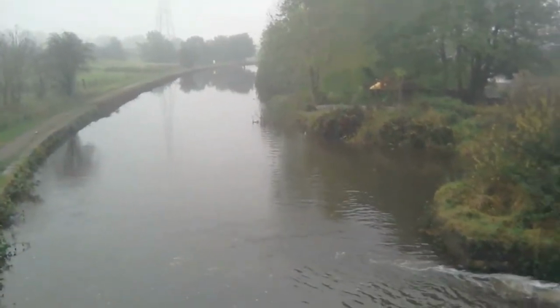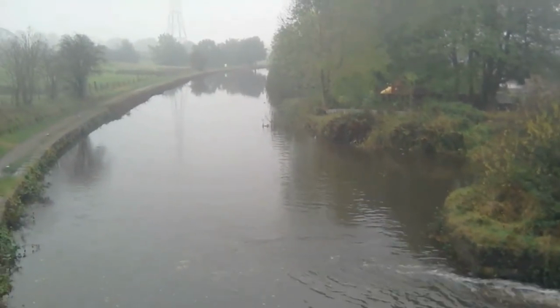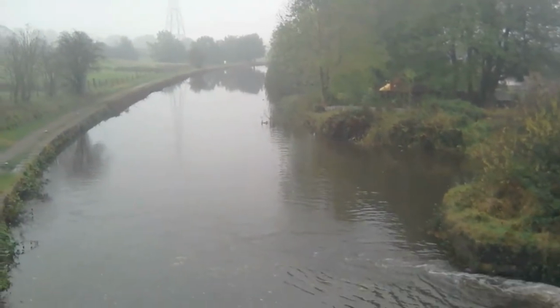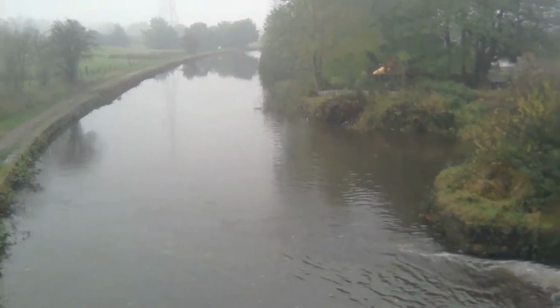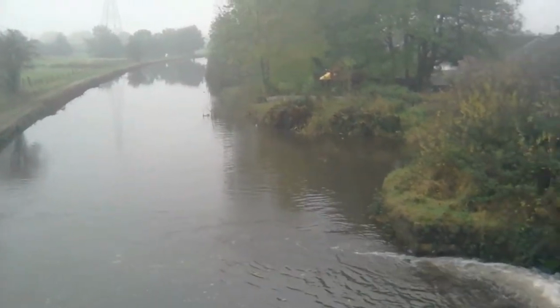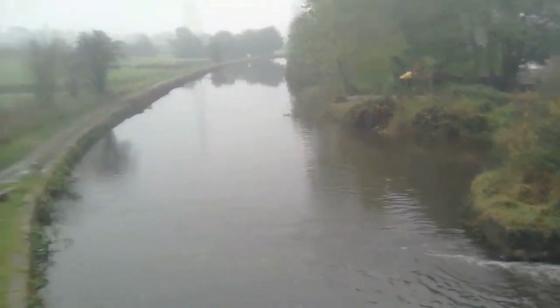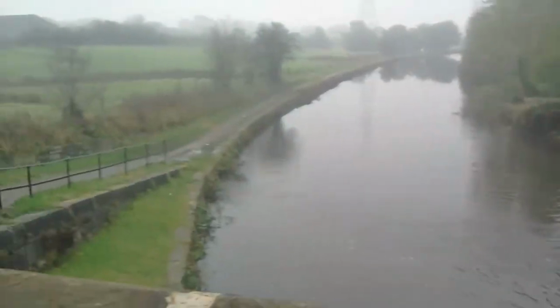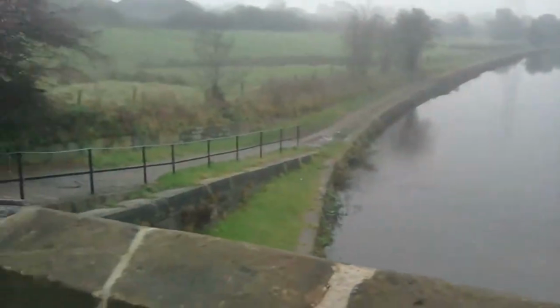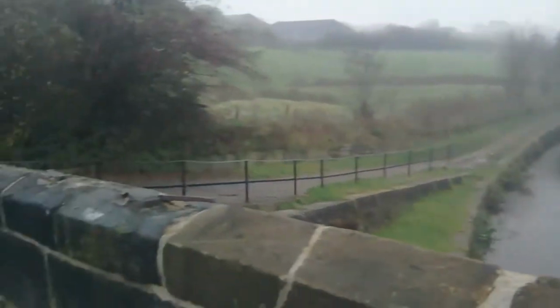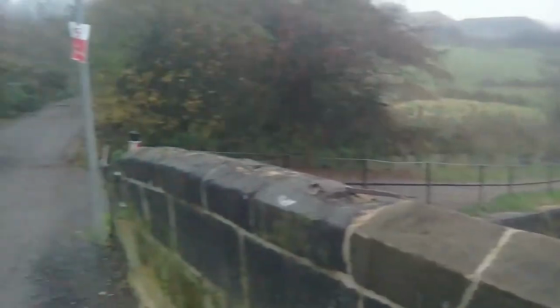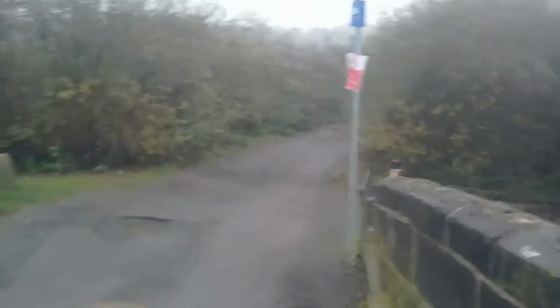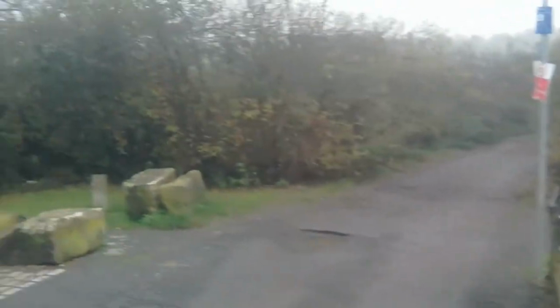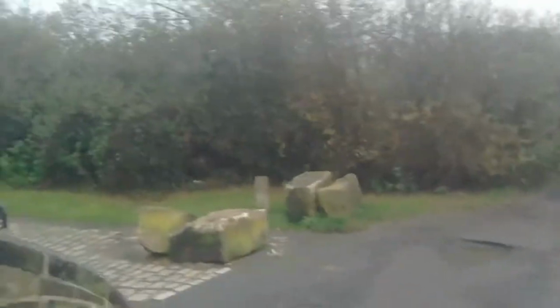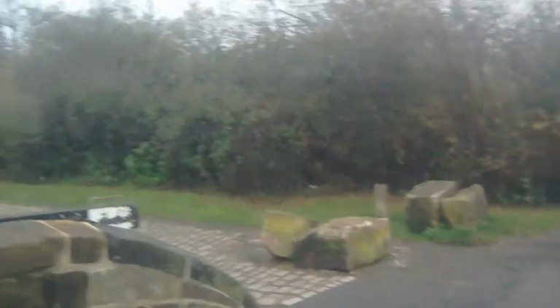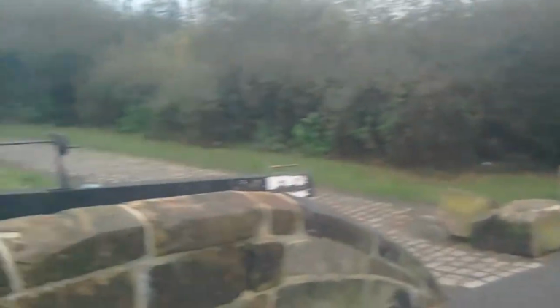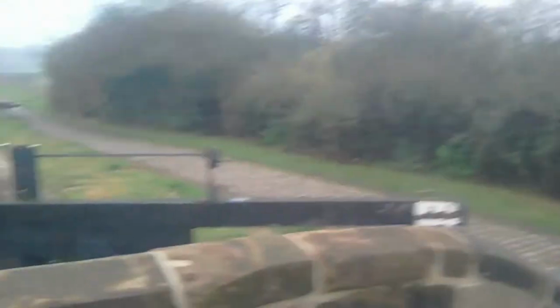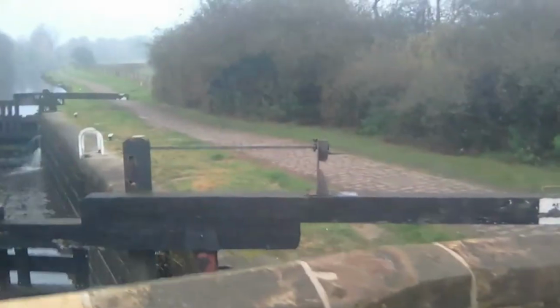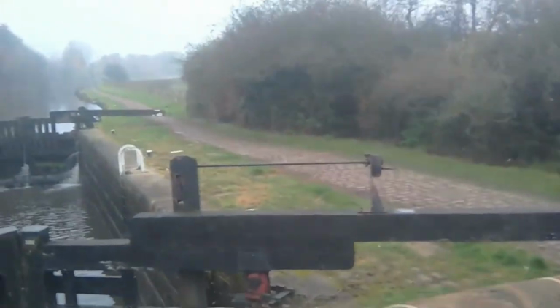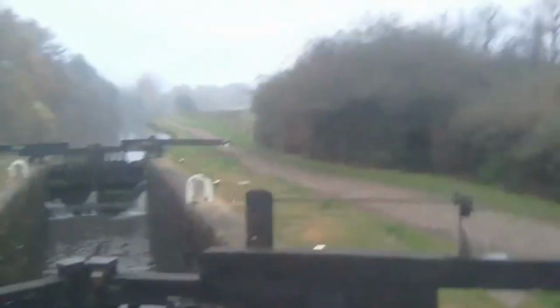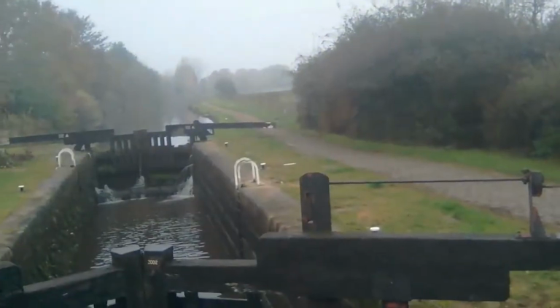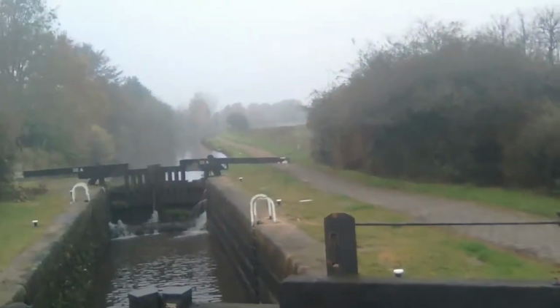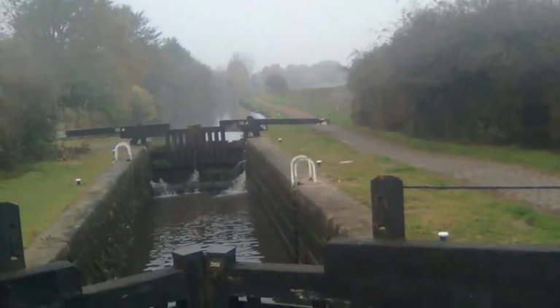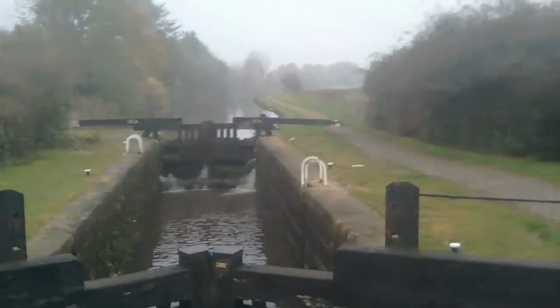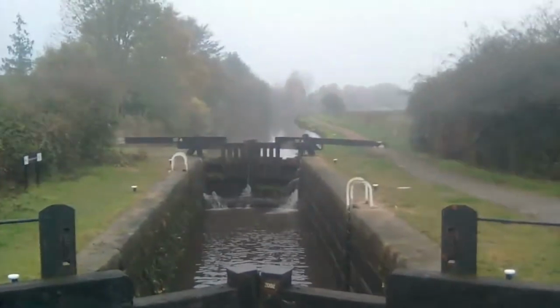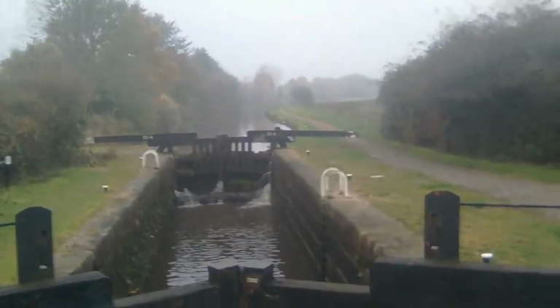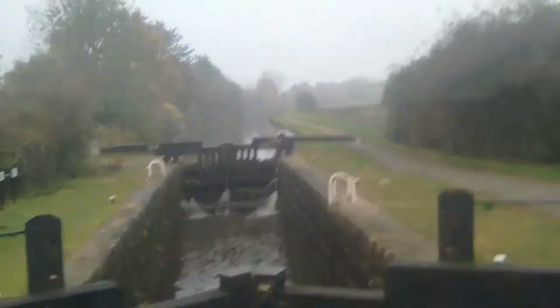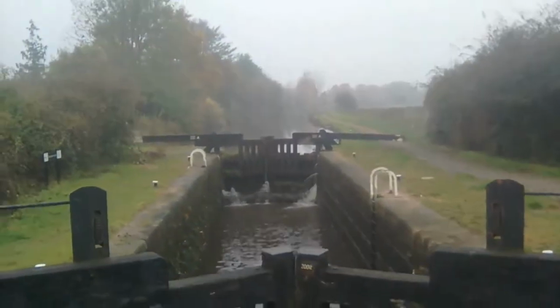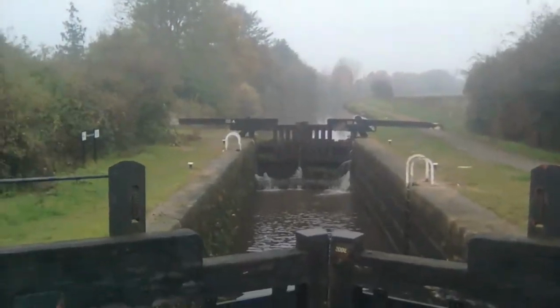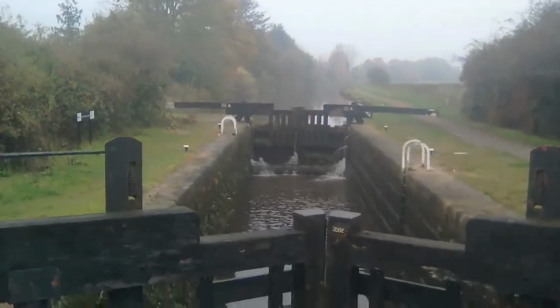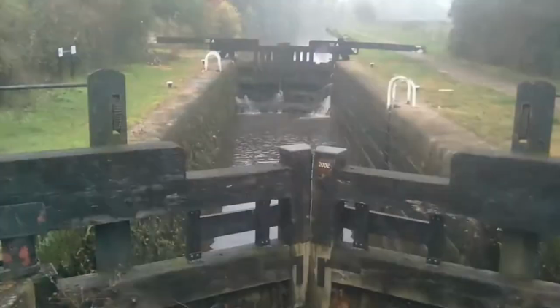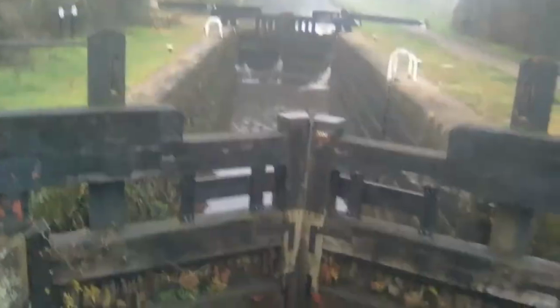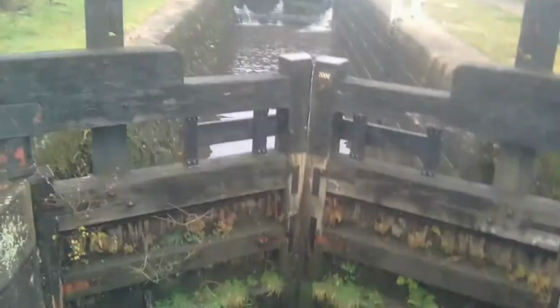You're just straight into the action. Literally just pan around to the other side. And I'm not messing — that's just a work of art, isn't it?